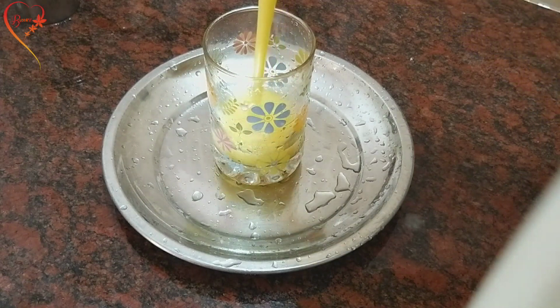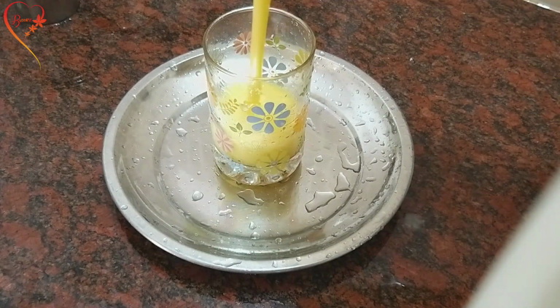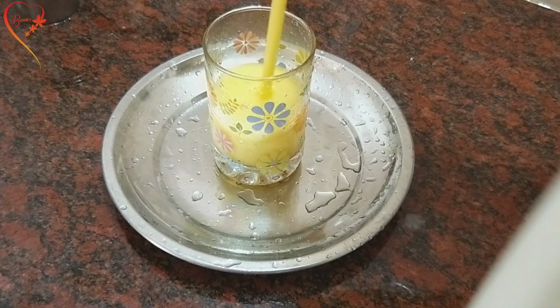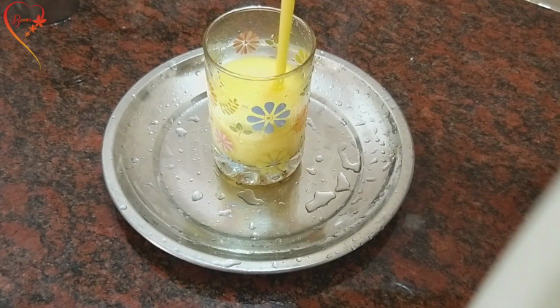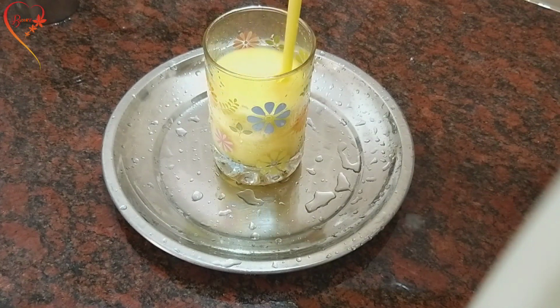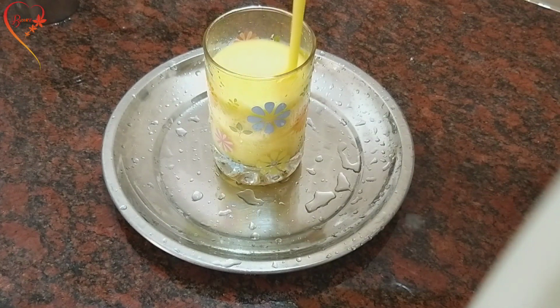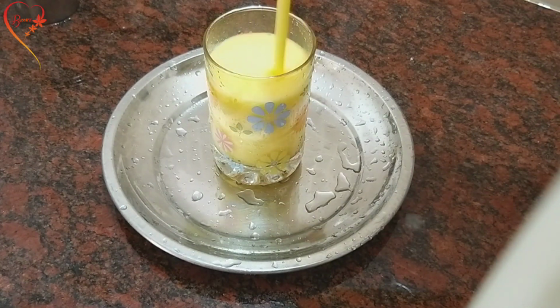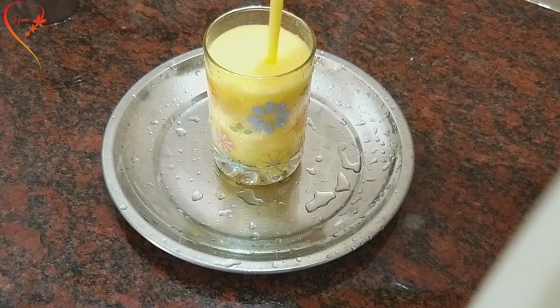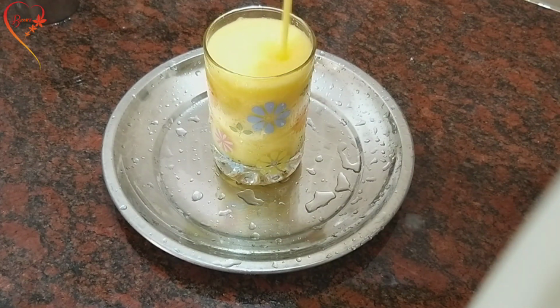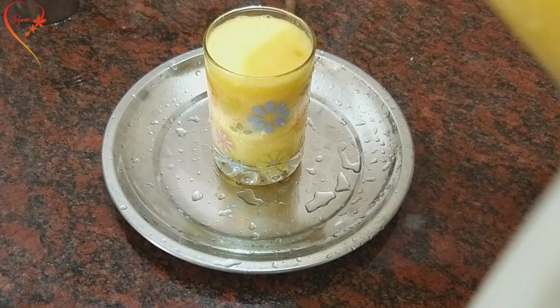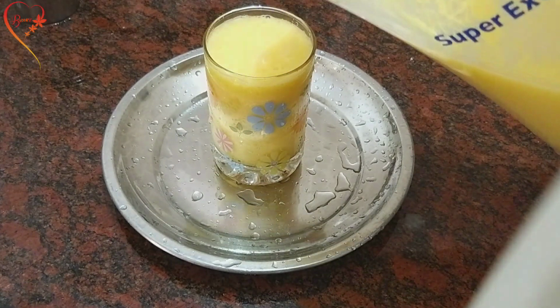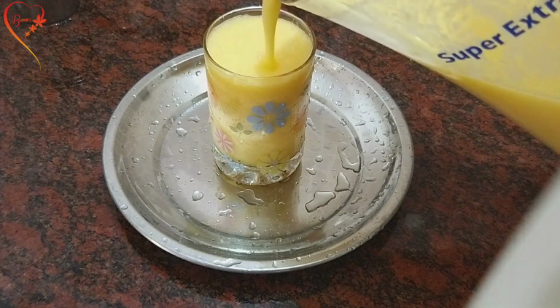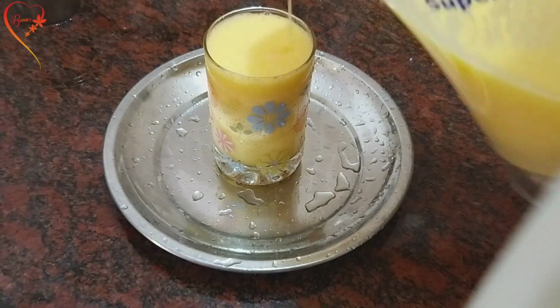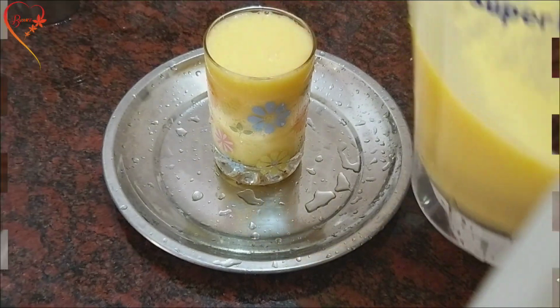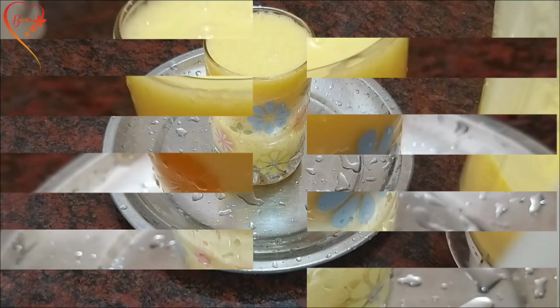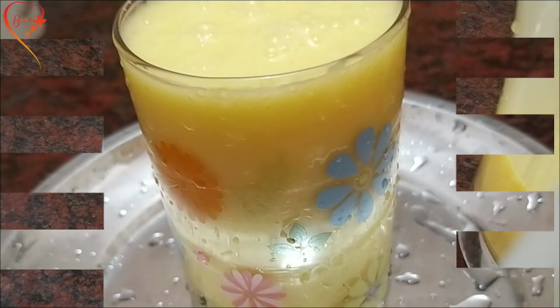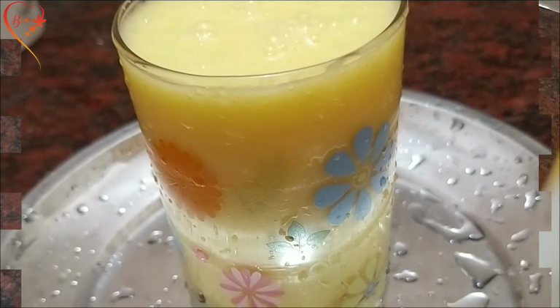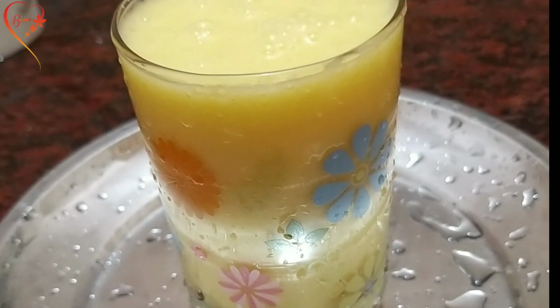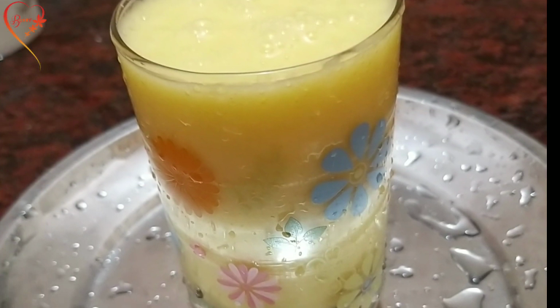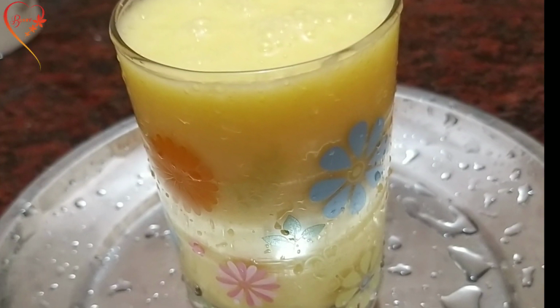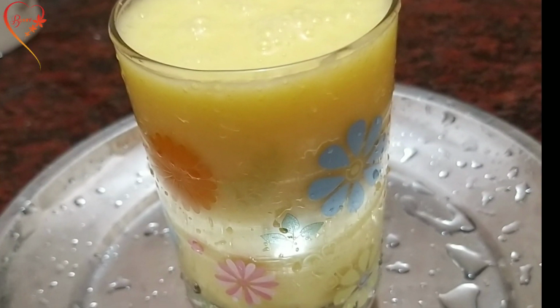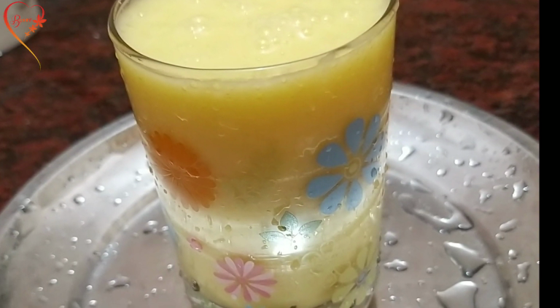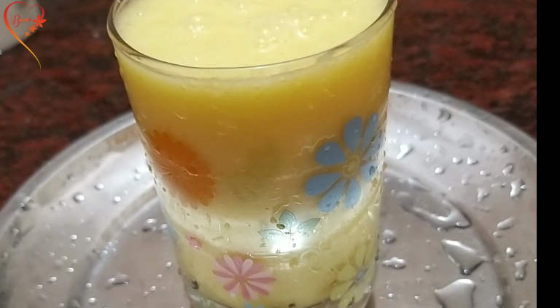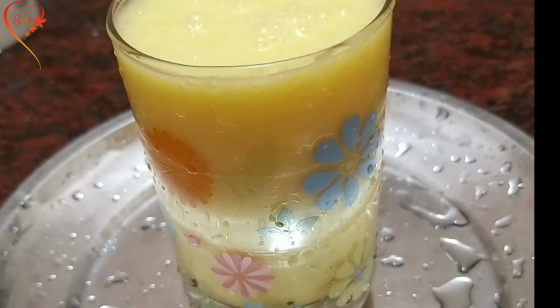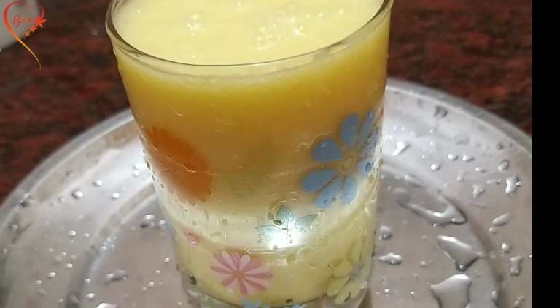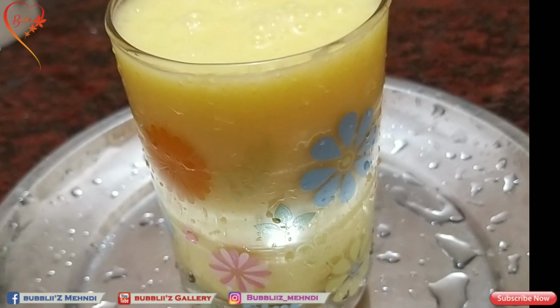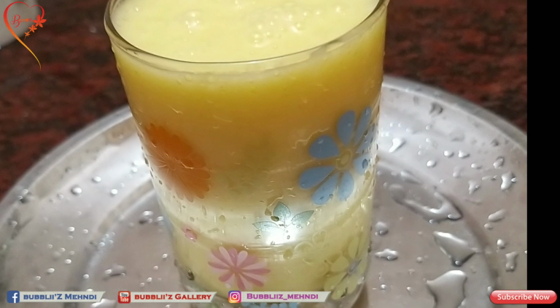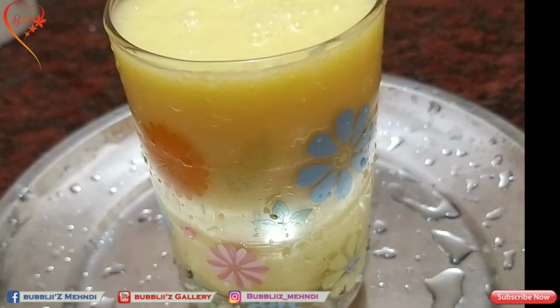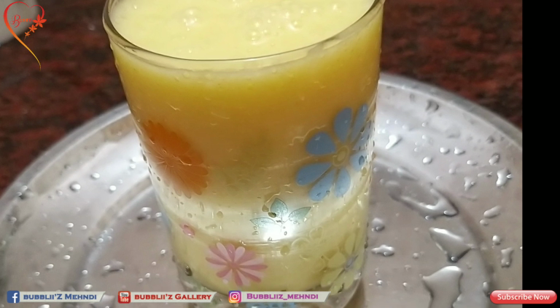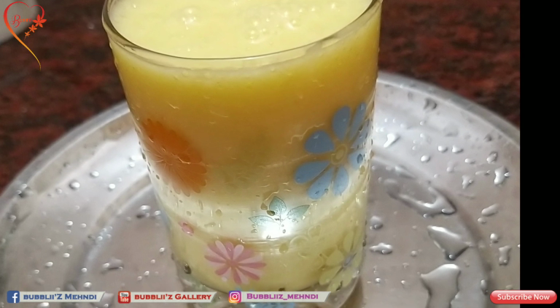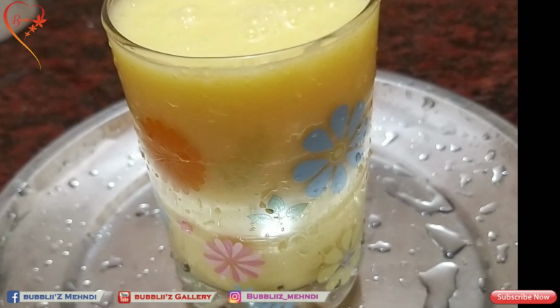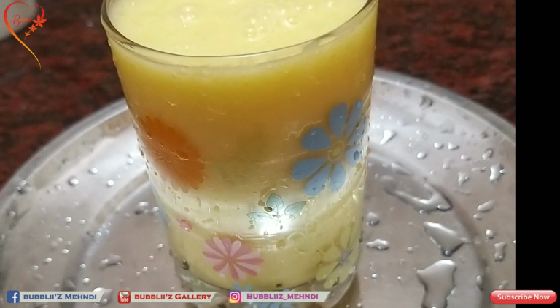Then add a little bit of a thin layer. This is a sweet, tasty mango lassi.